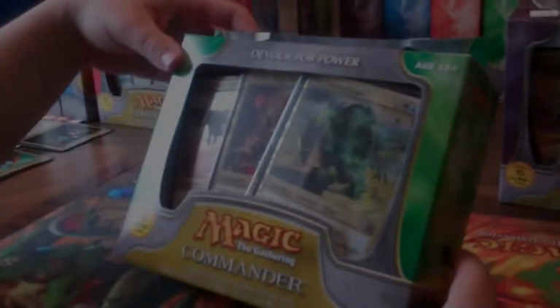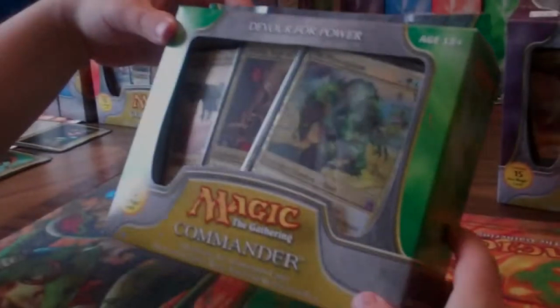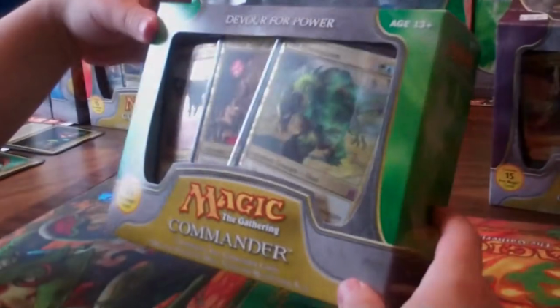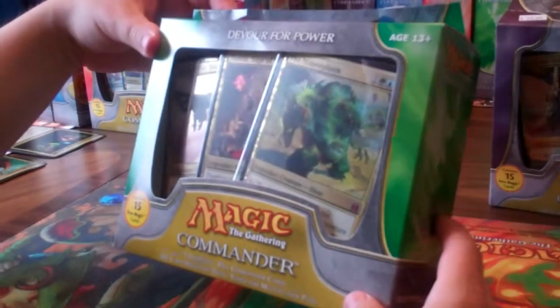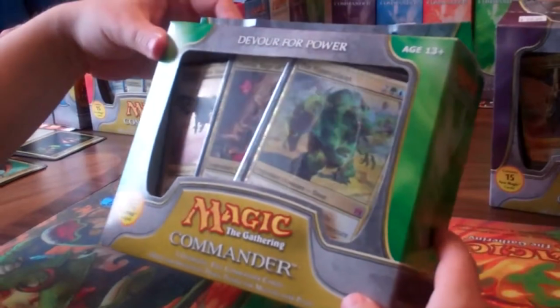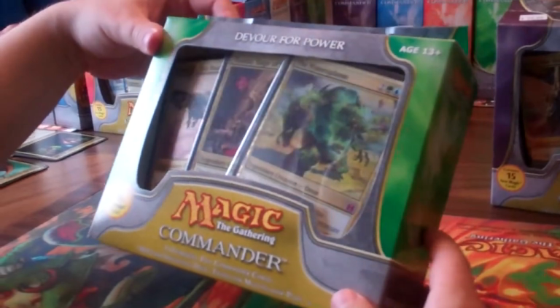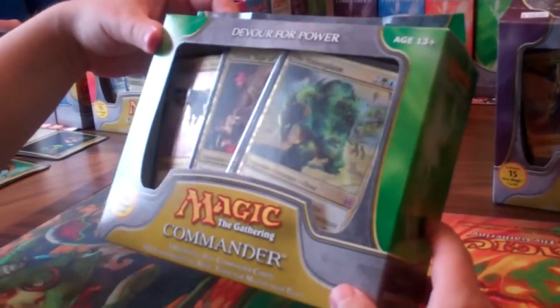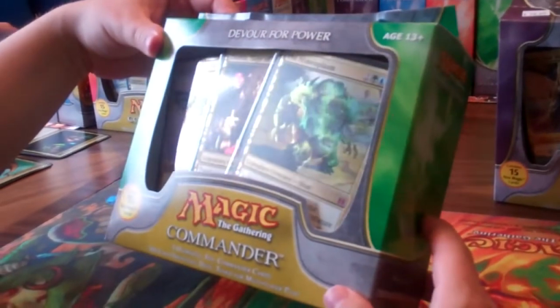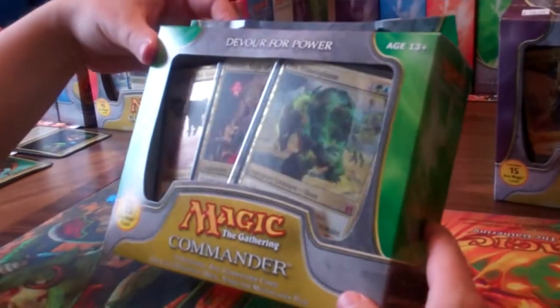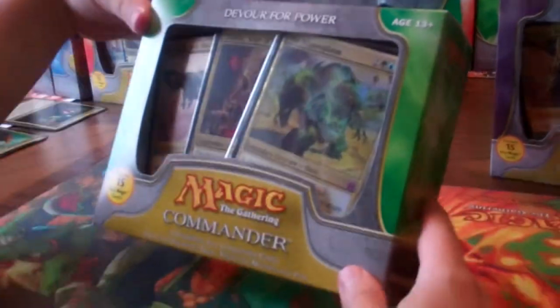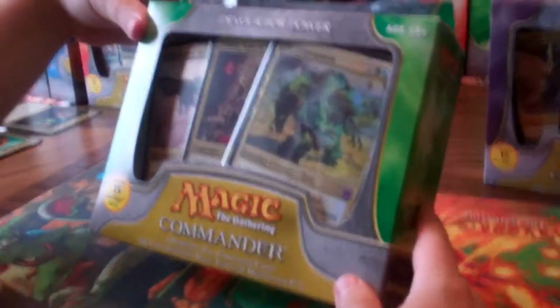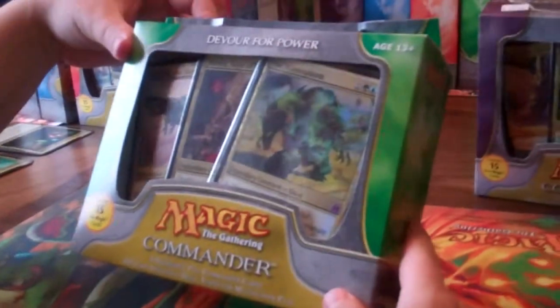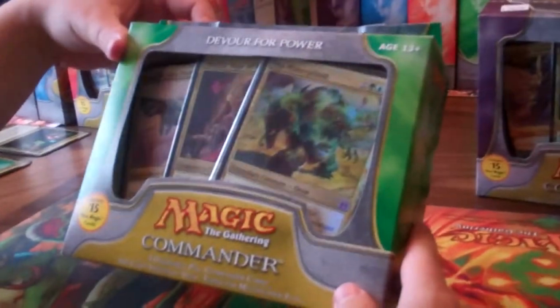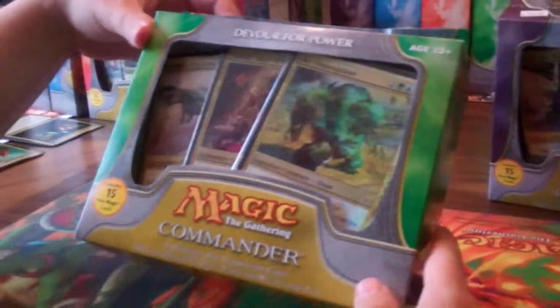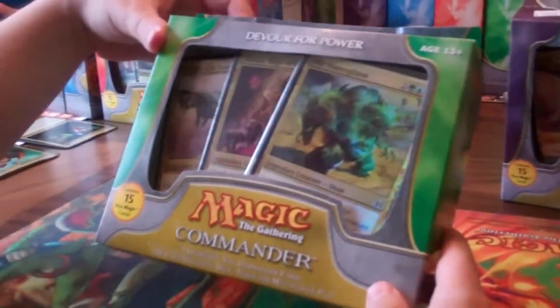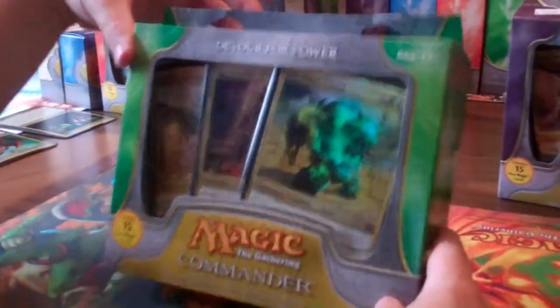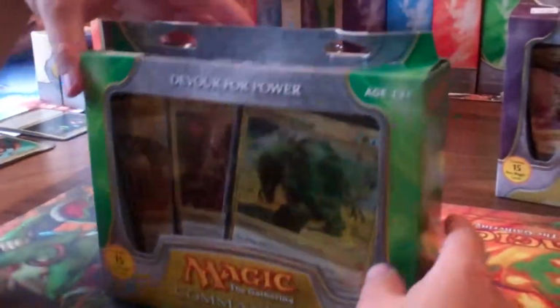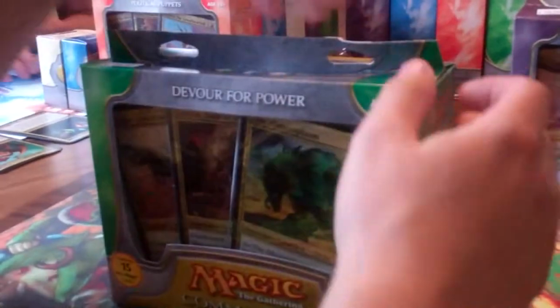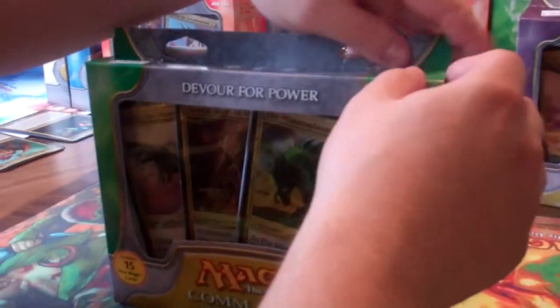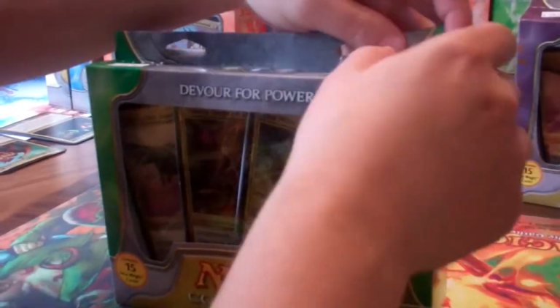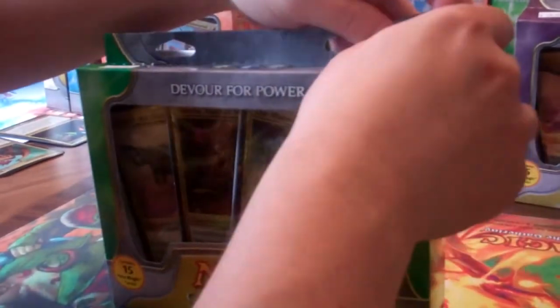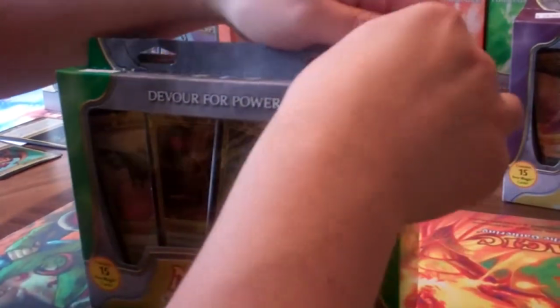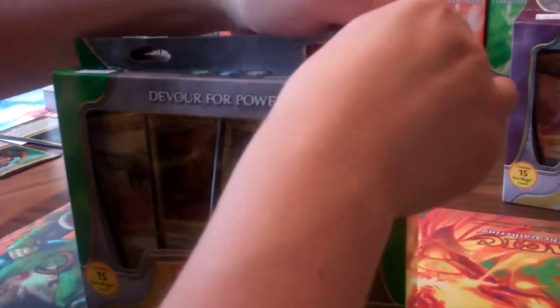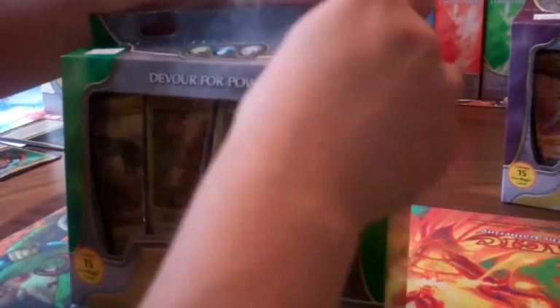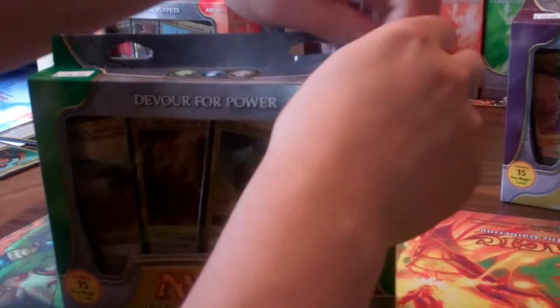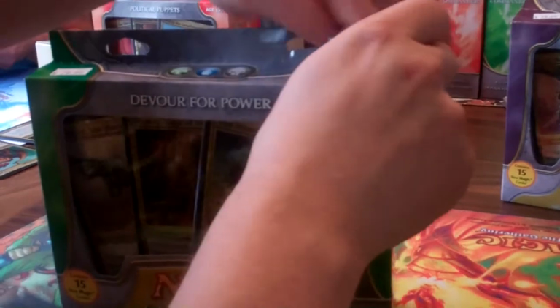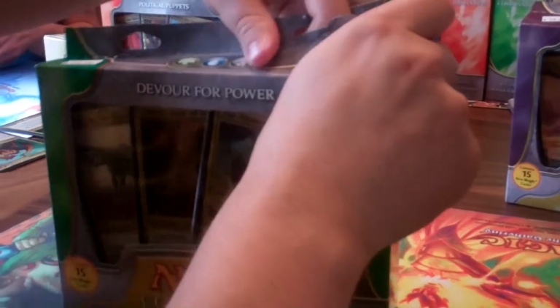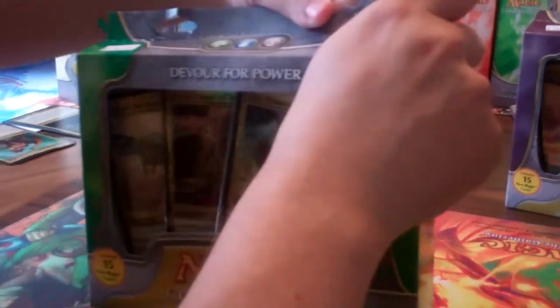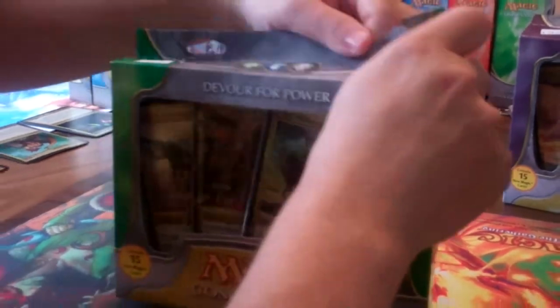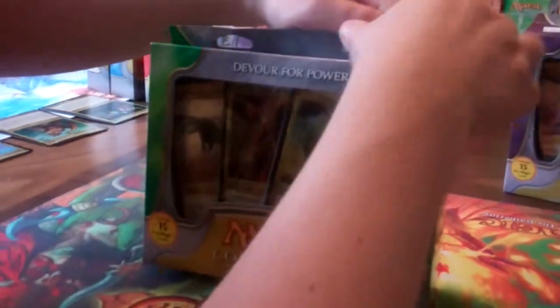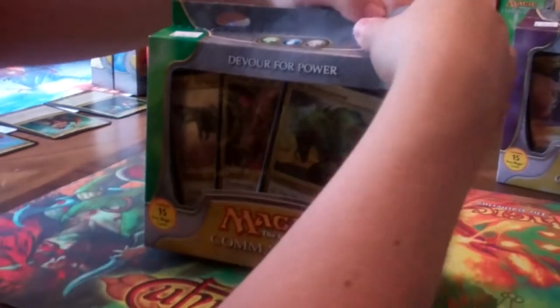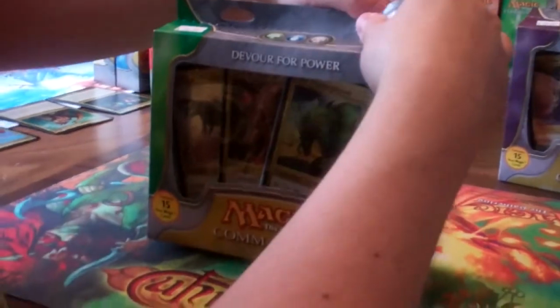That's CMDR Dex, and we're going to go ahead and unbox the Devour for Power Commander box. This is black, blue, green.